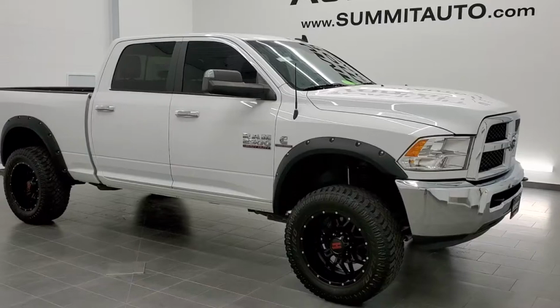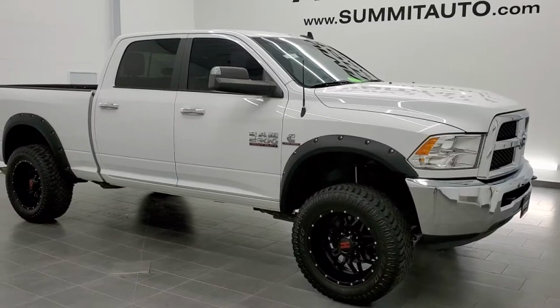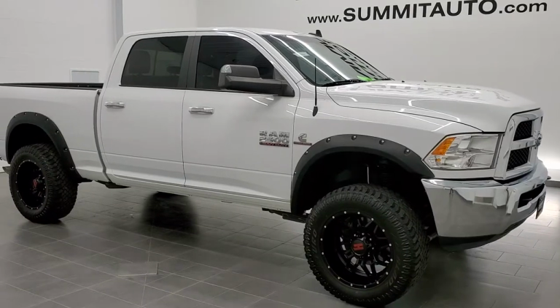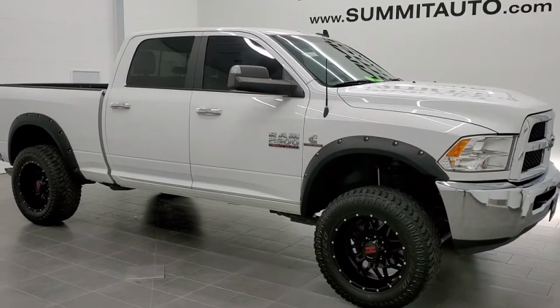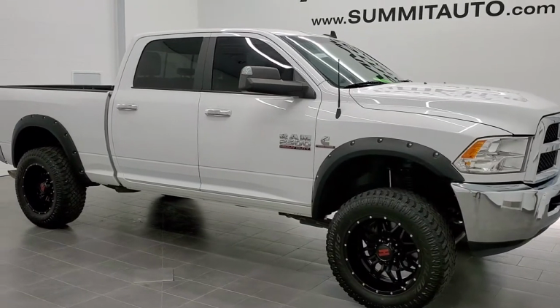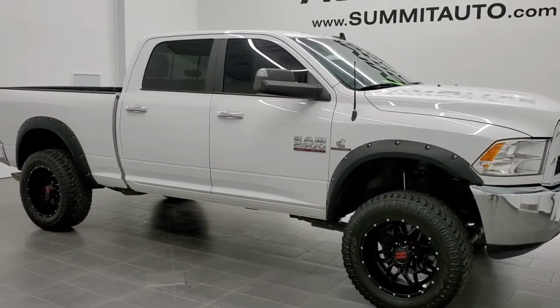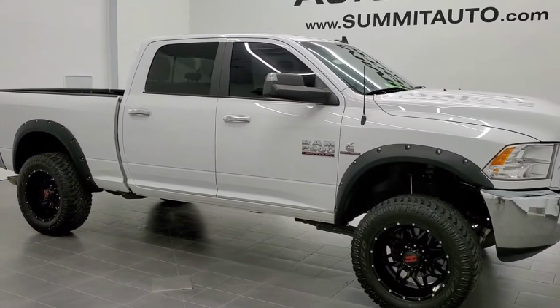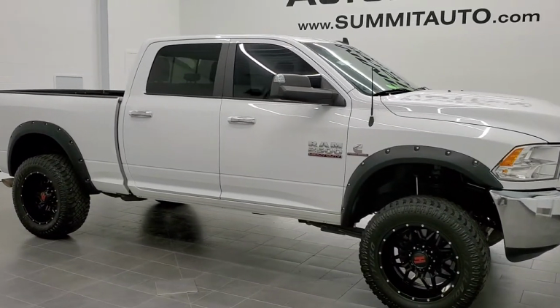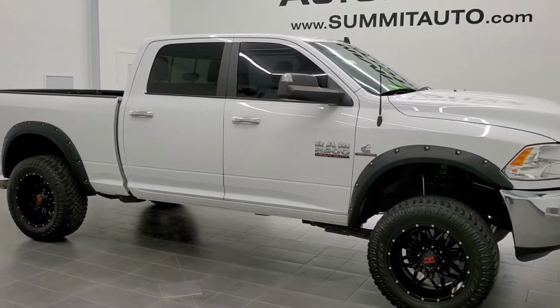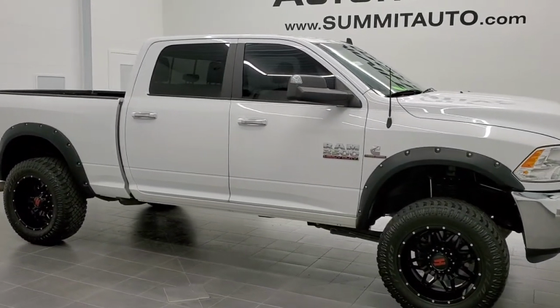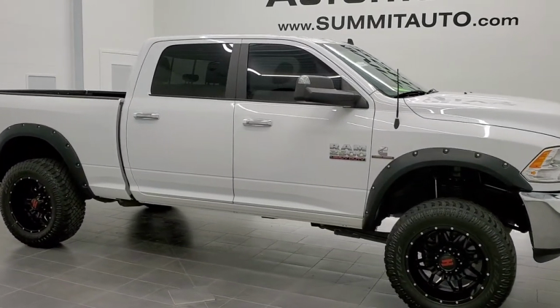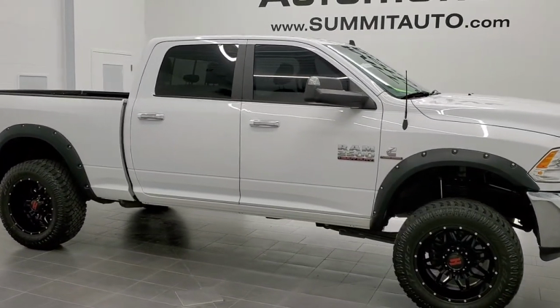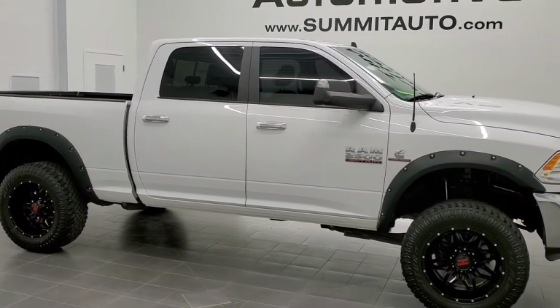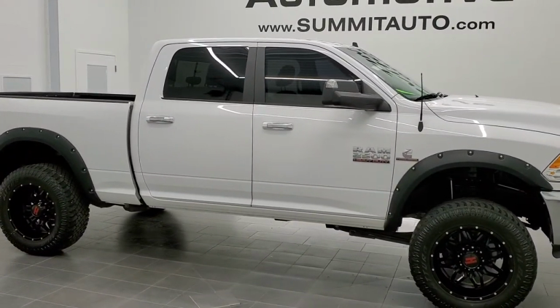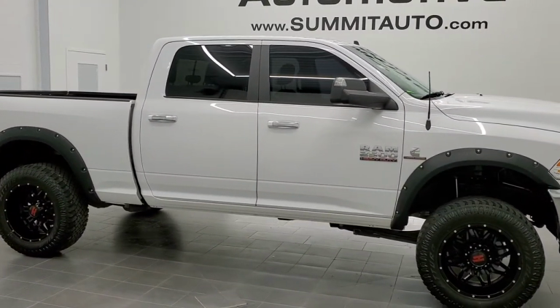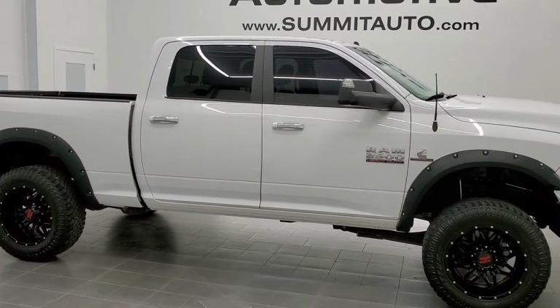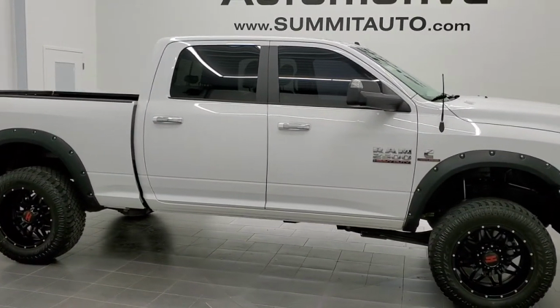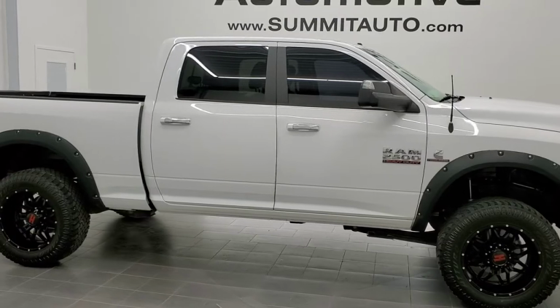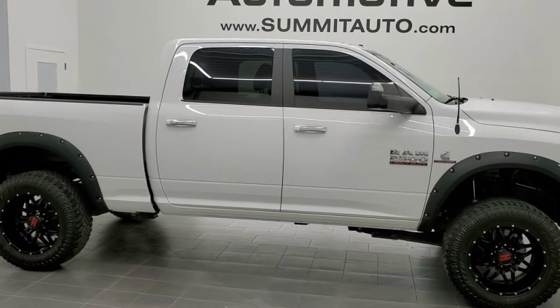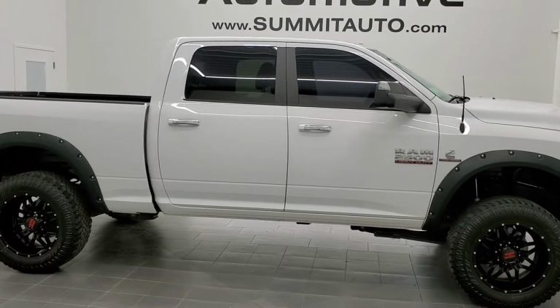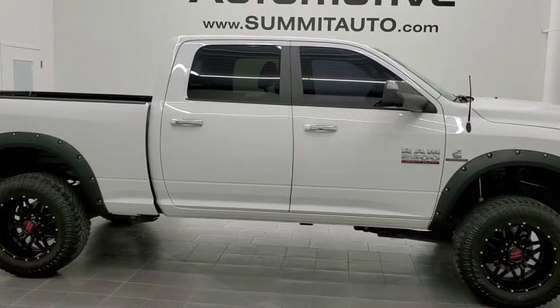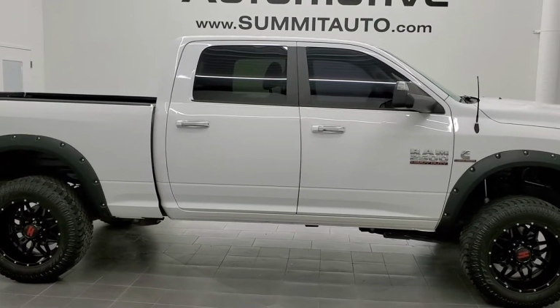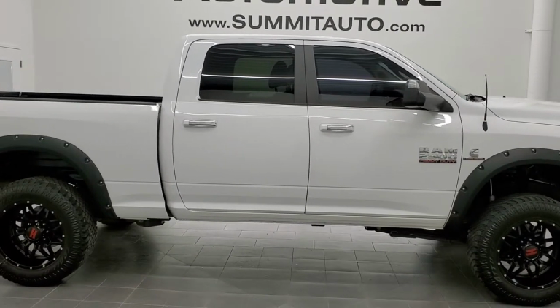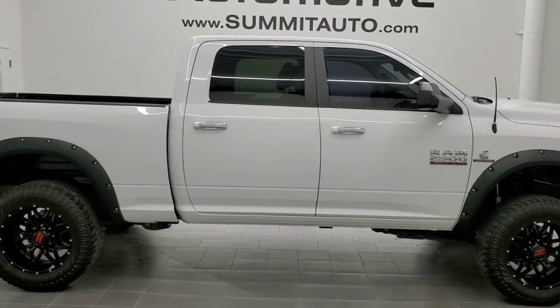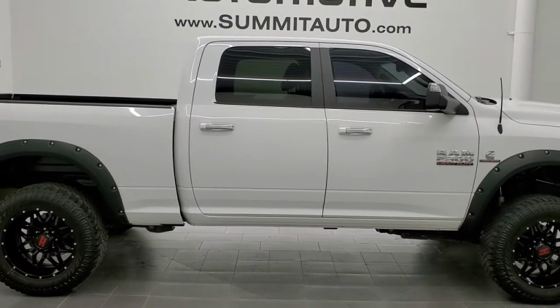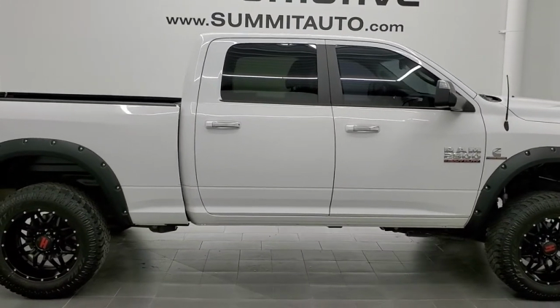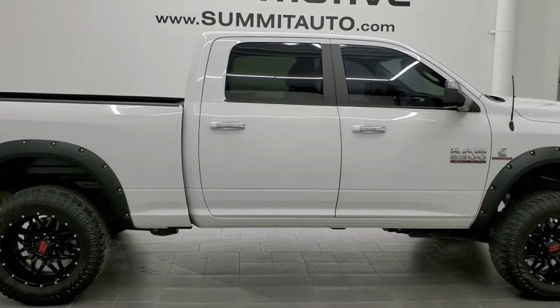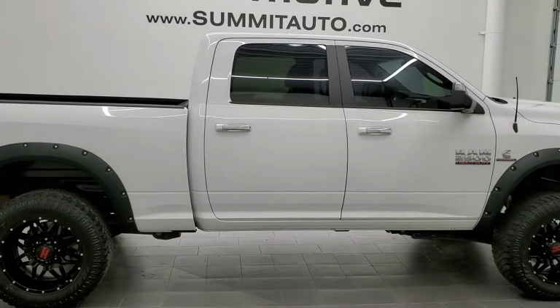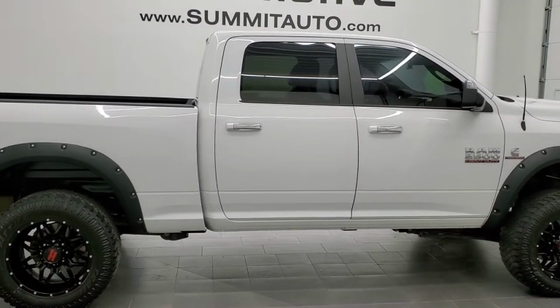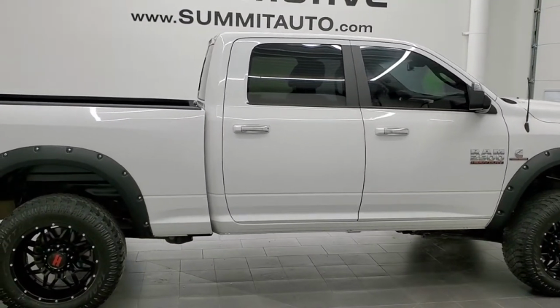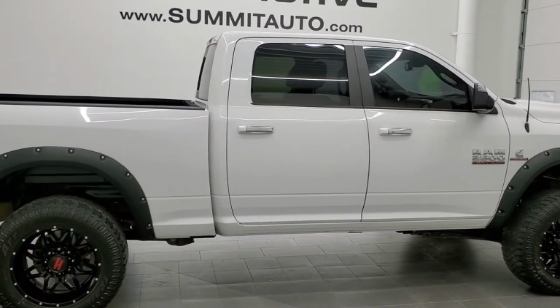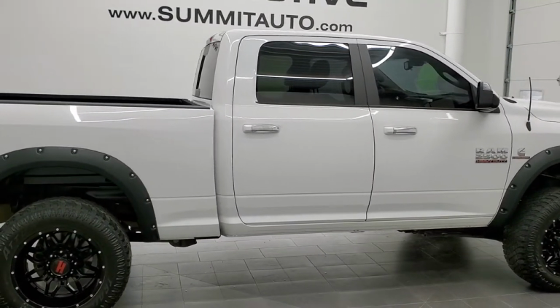This is stock number 11066. We are here at Summit Automotive in Fond du Lac, Wisconsin — your new and used heavy-duty truck and Ram headquarters.